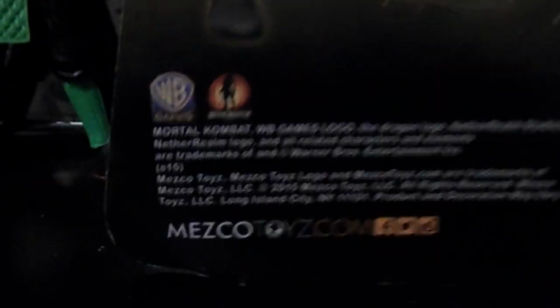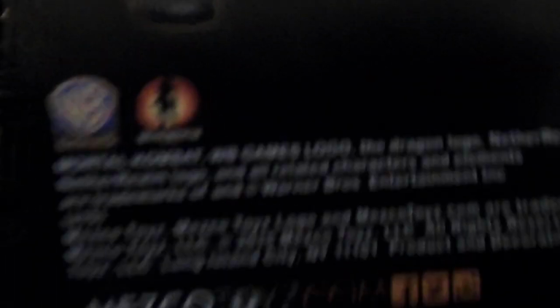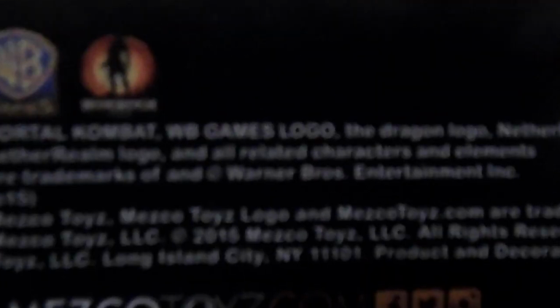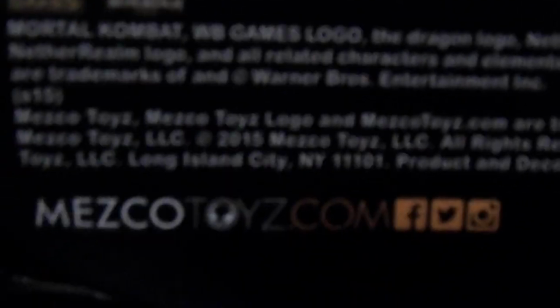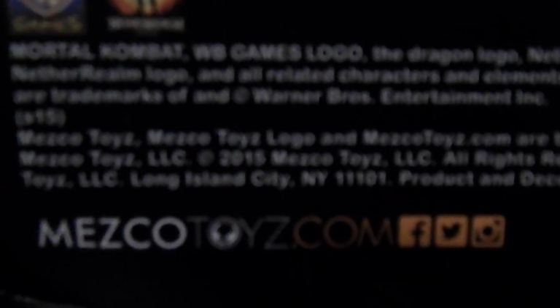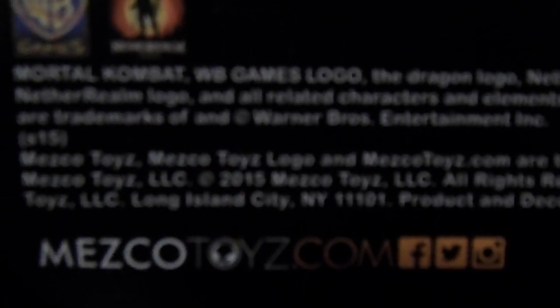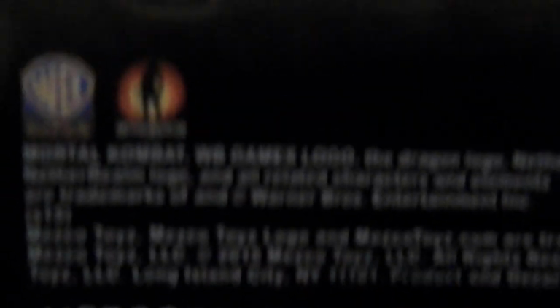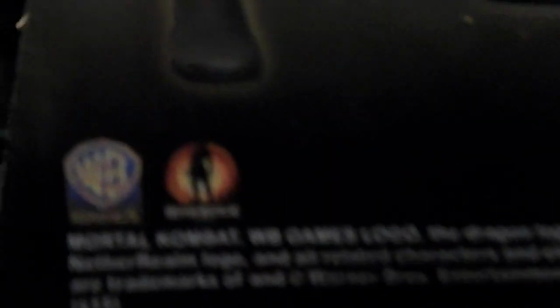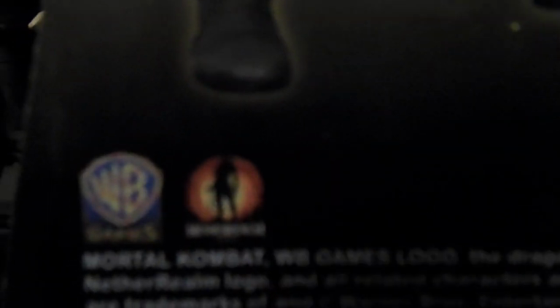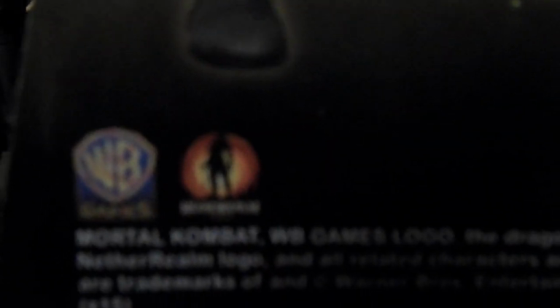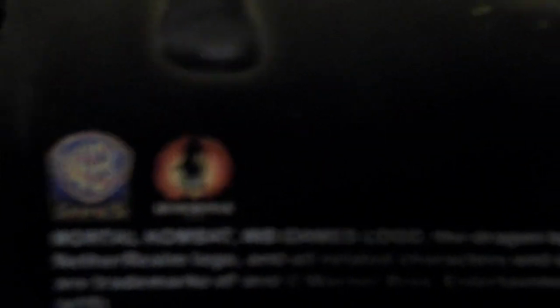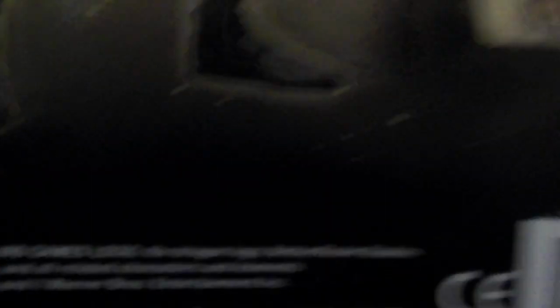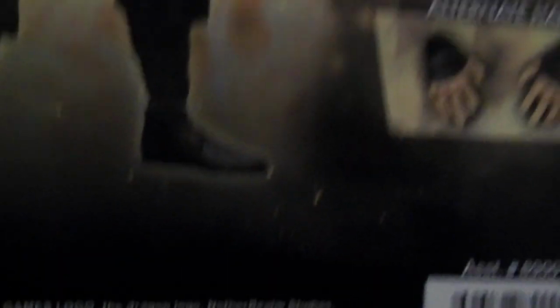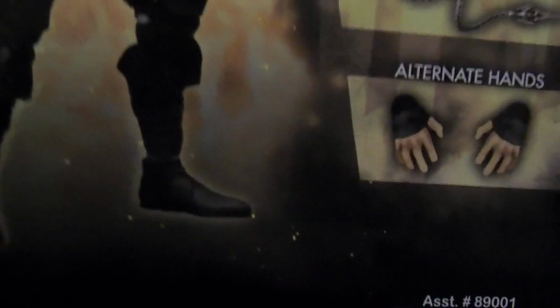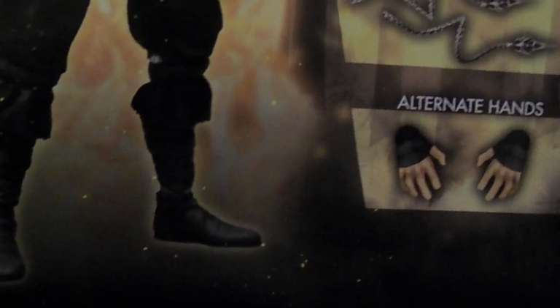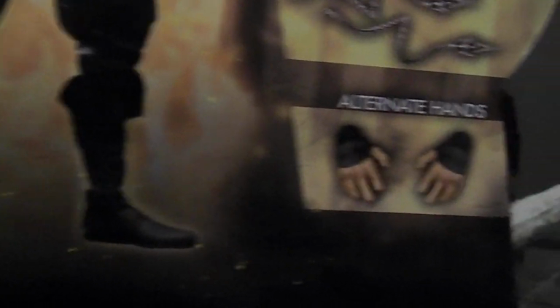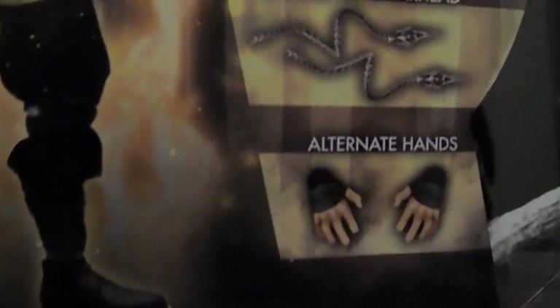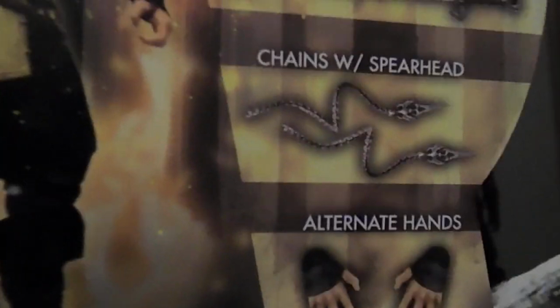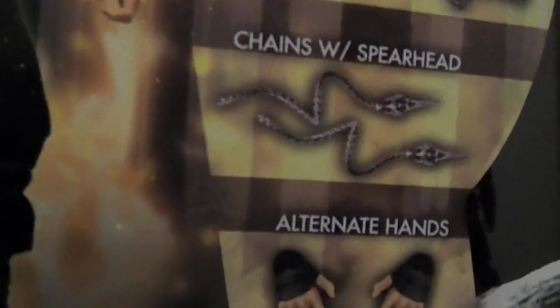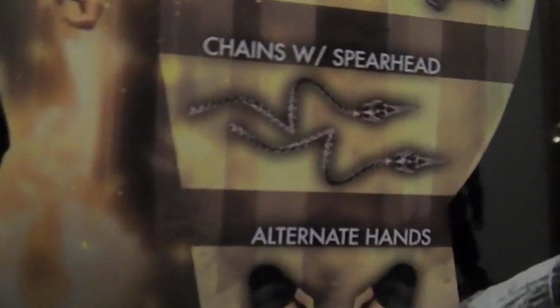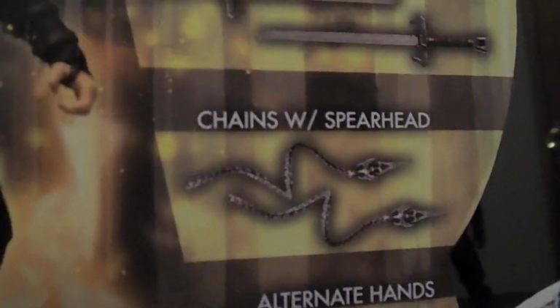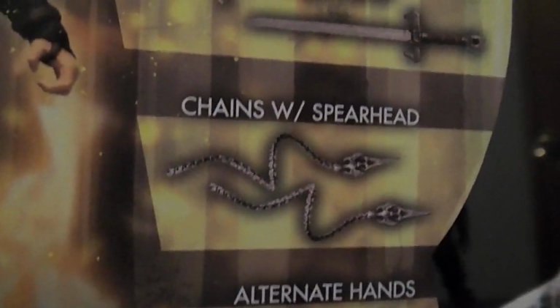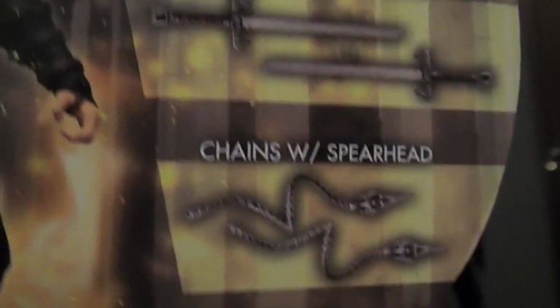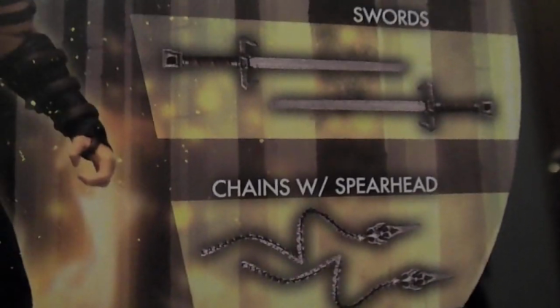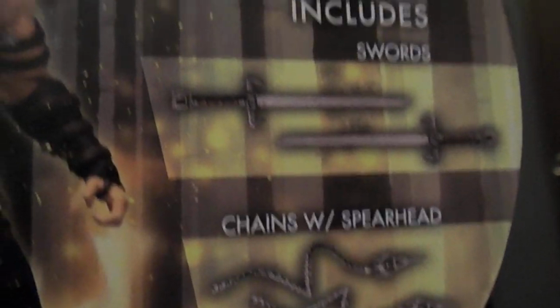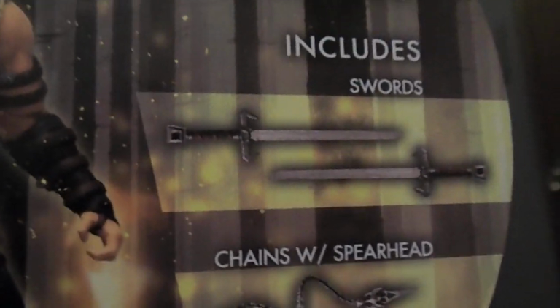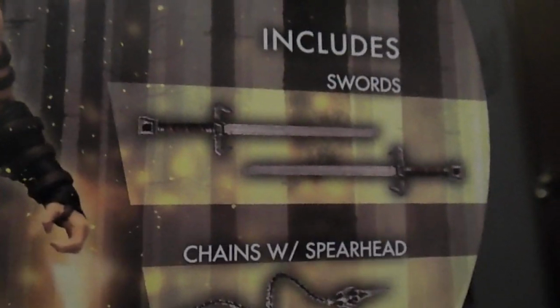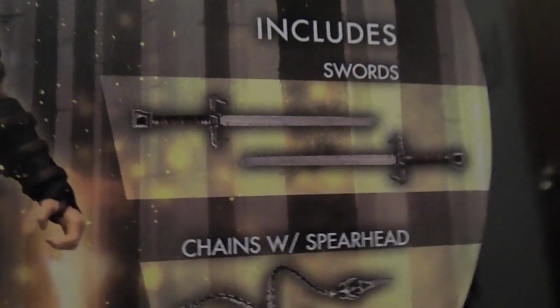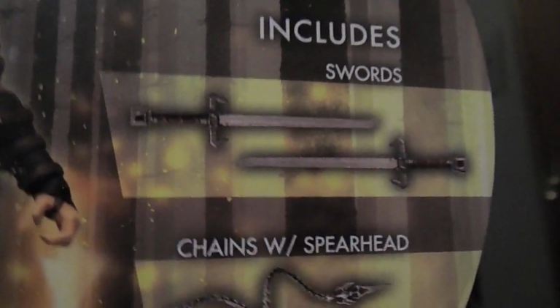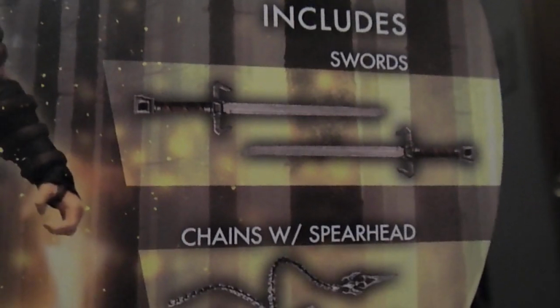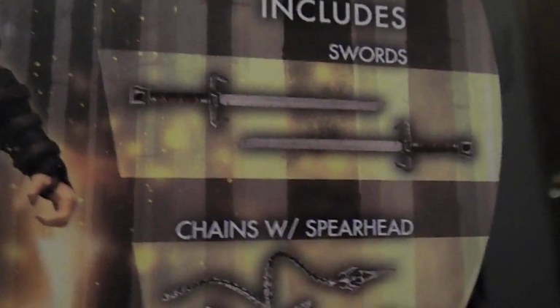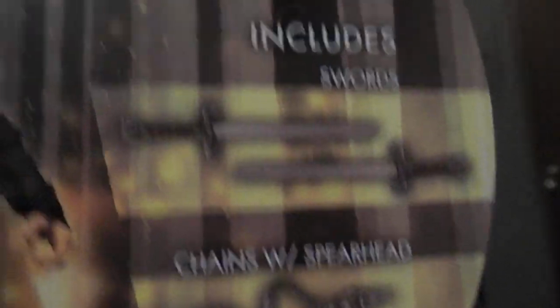Let's go toys. Warner Brothers. Ultimate hands, chains with spirit, or kunai, swords.